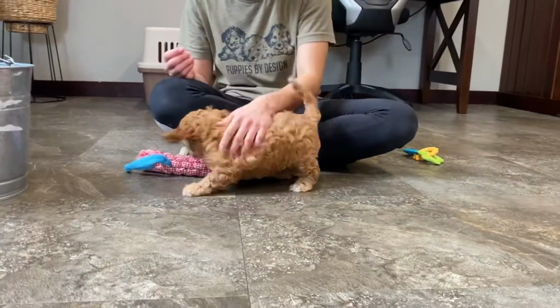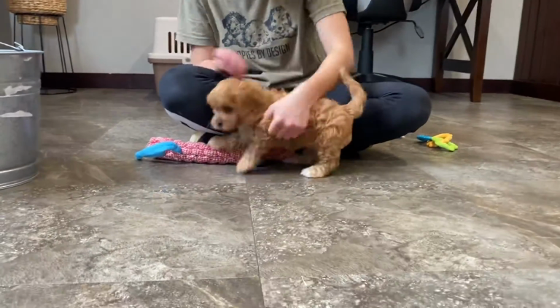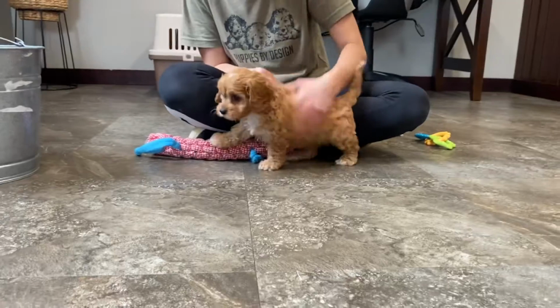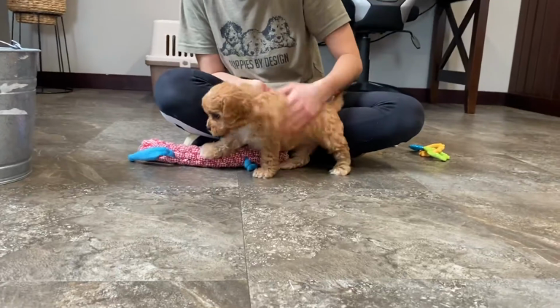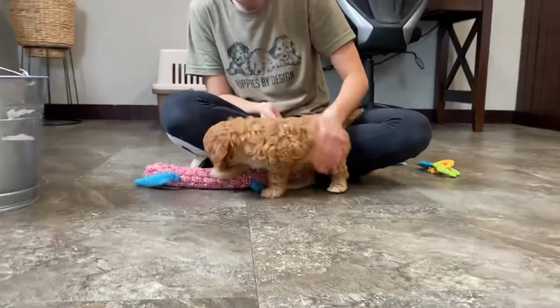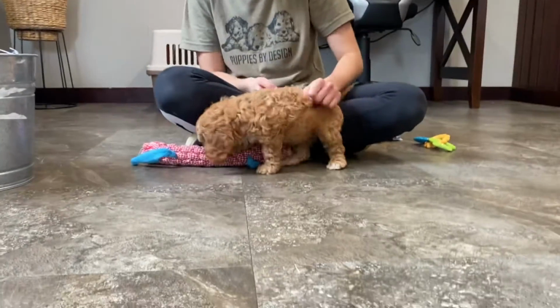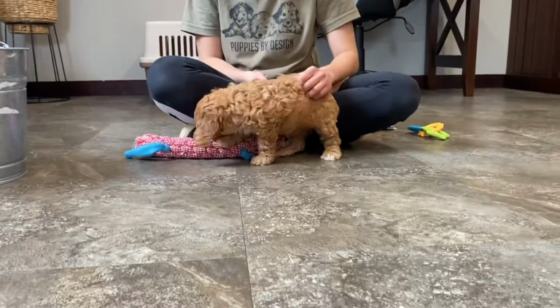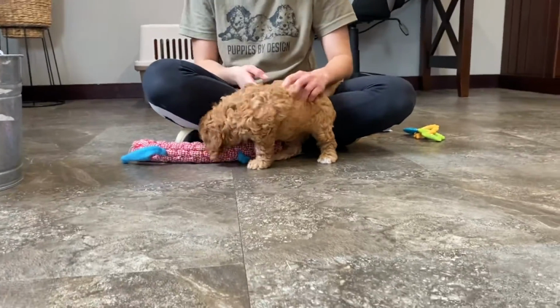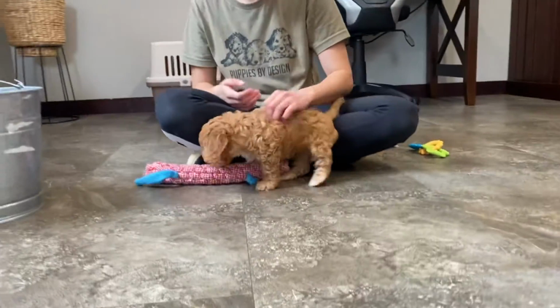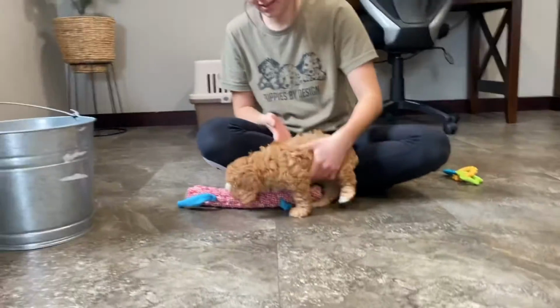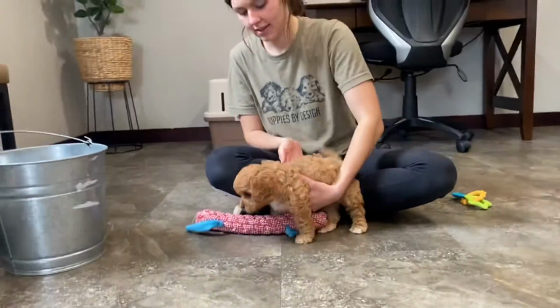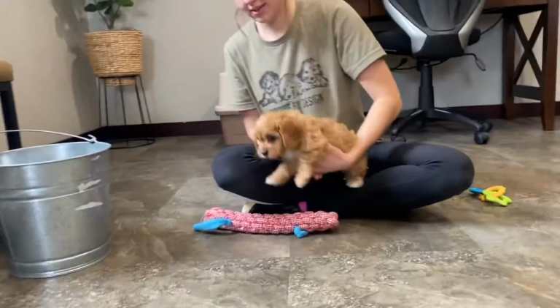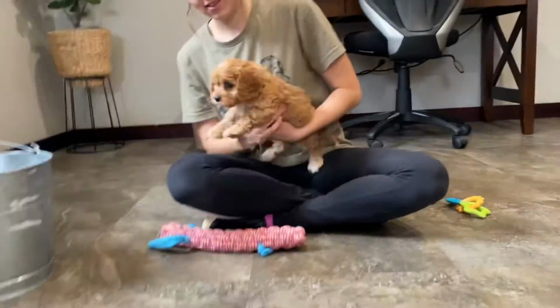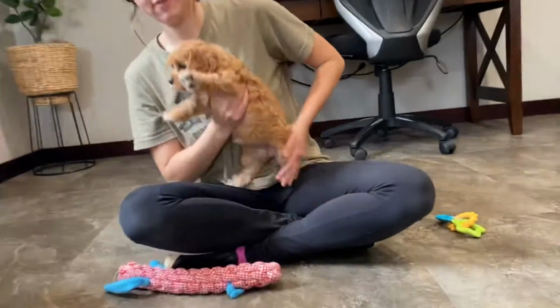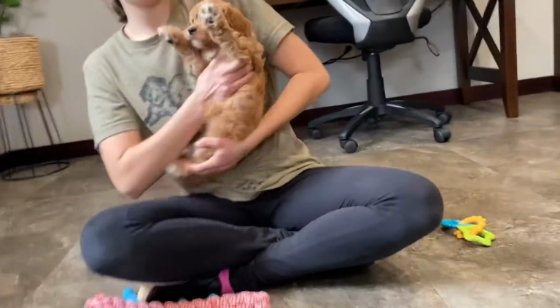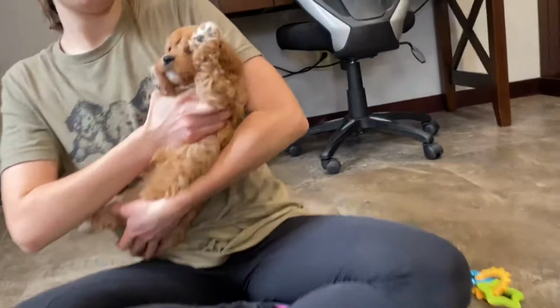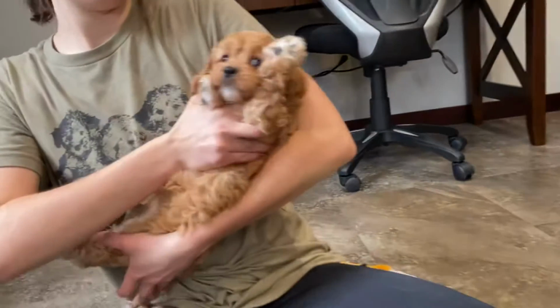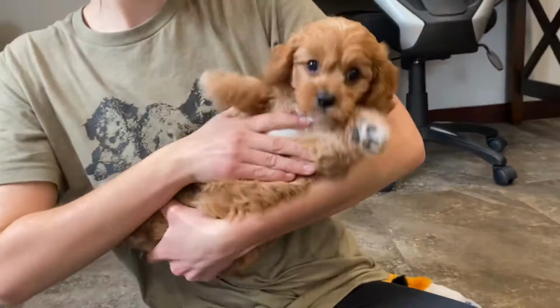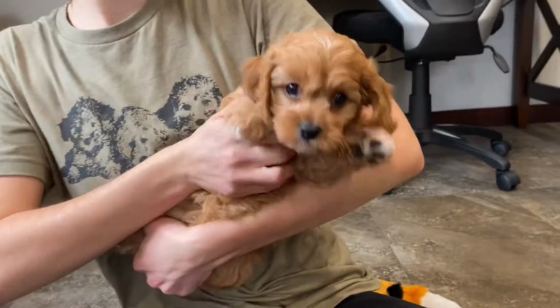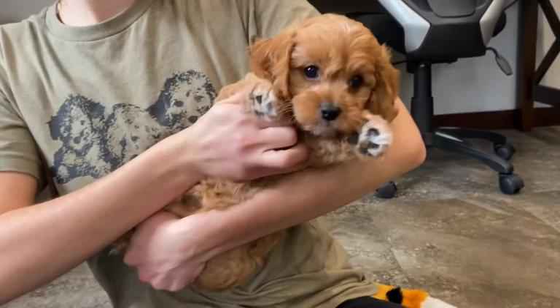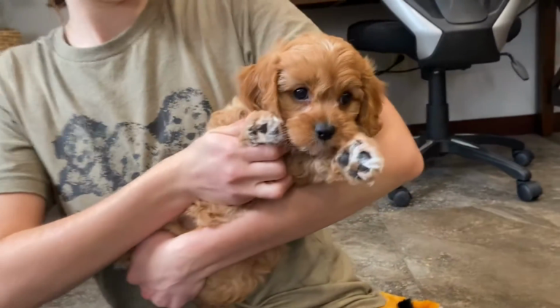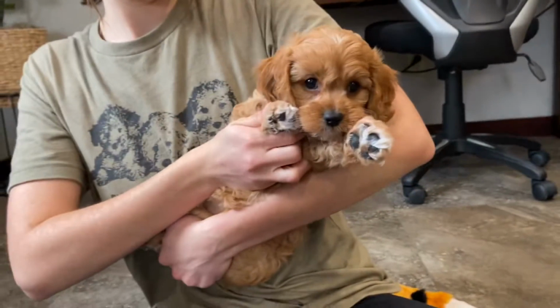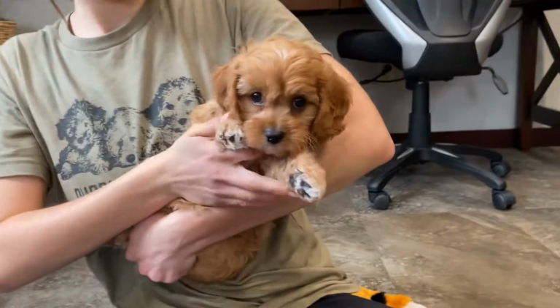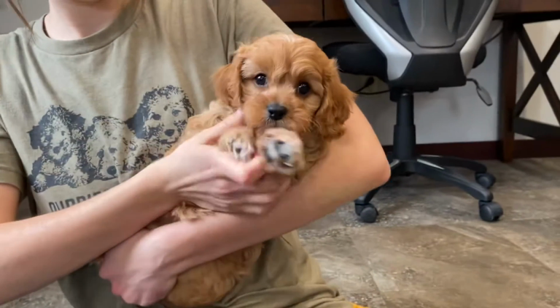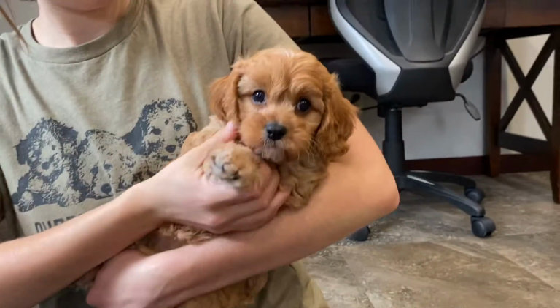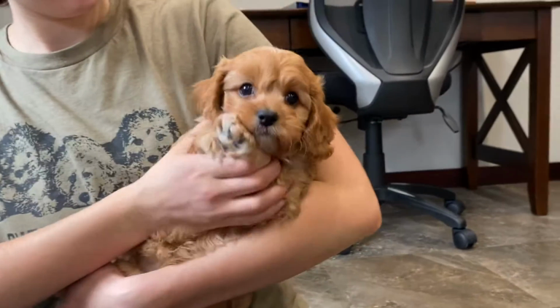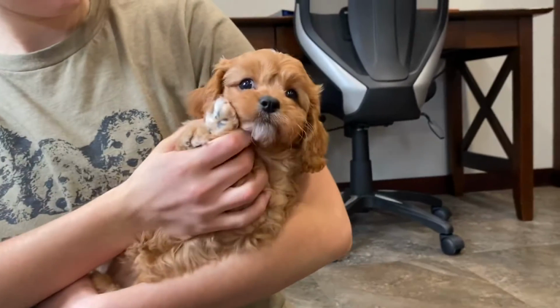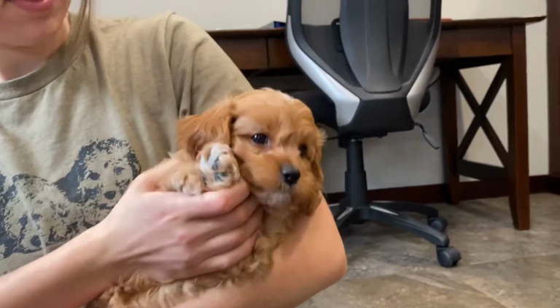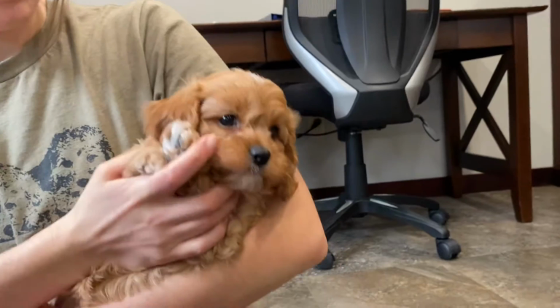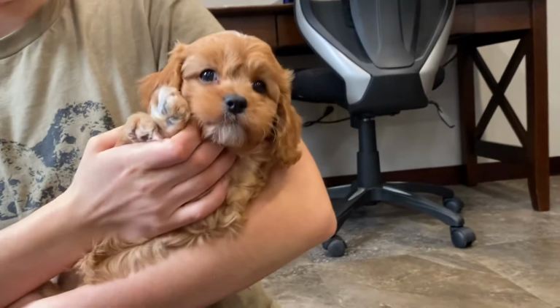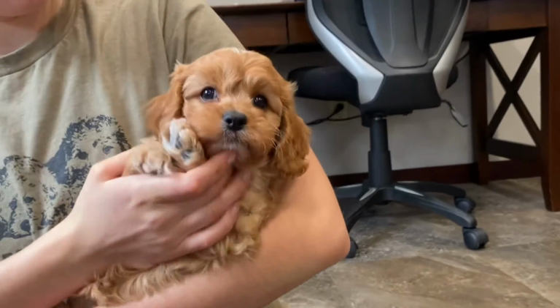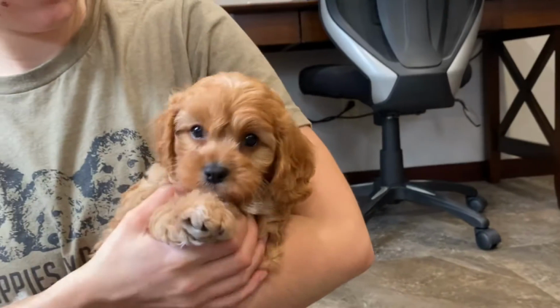Oh, did you slide? We'll go ahead and cradle her up and get a closer face shot. Gotta ignore the dogs in the background, they're getting let out so they're really excited right now, but here's Harmony.